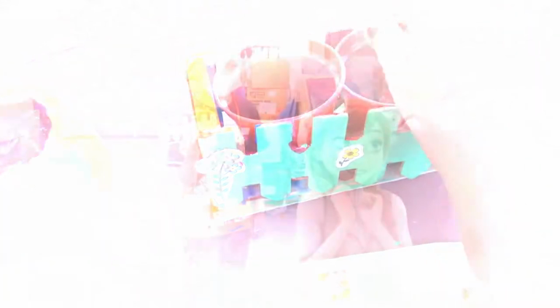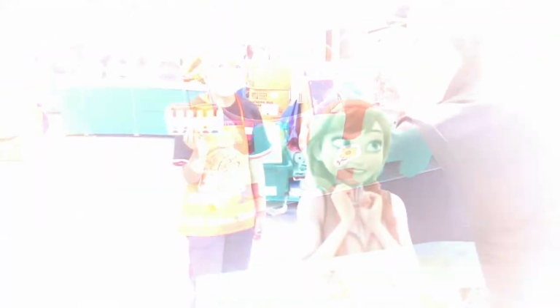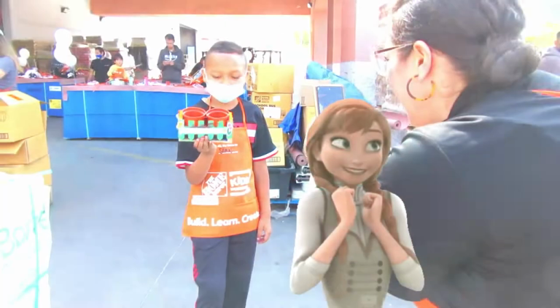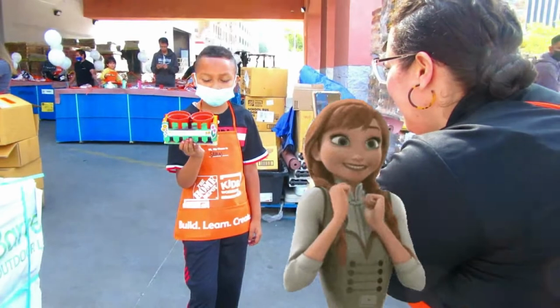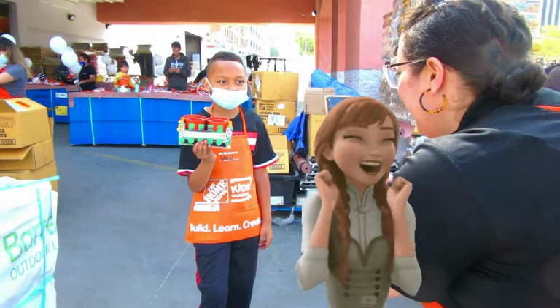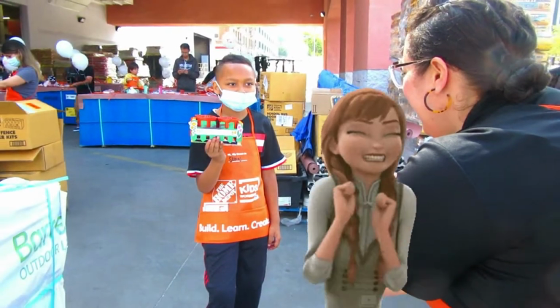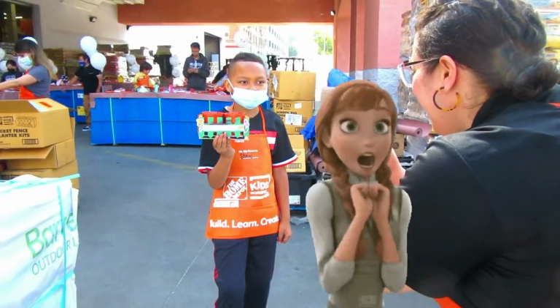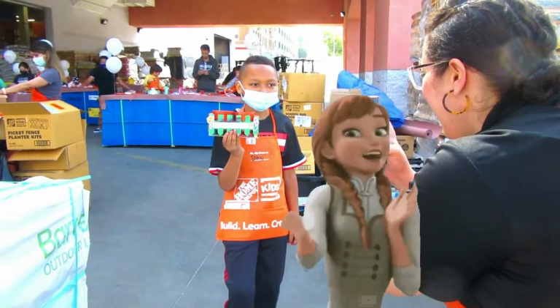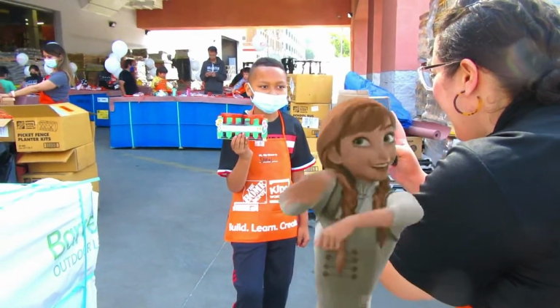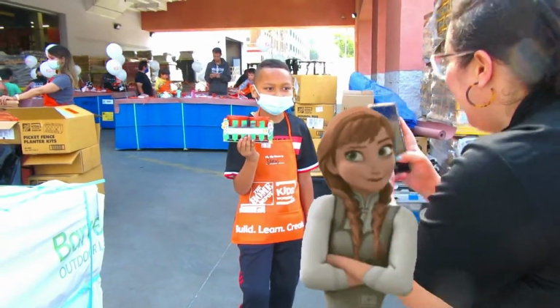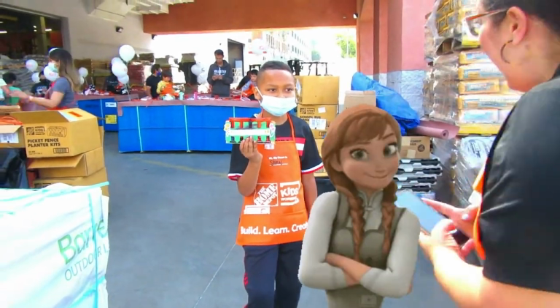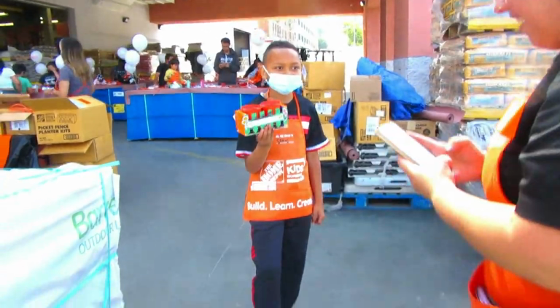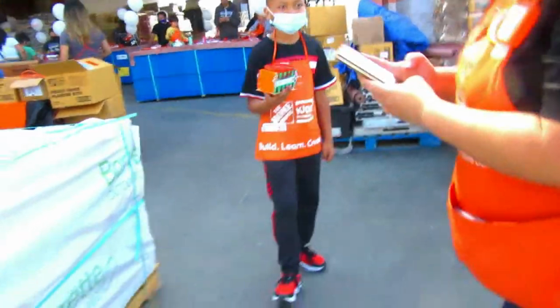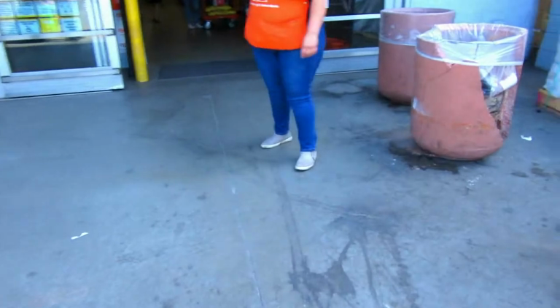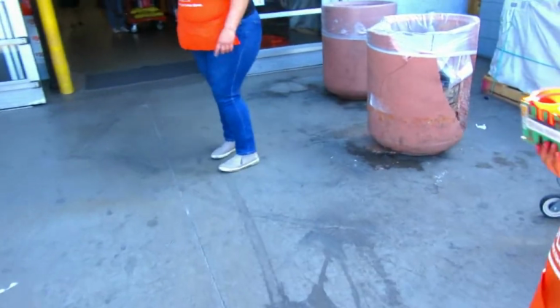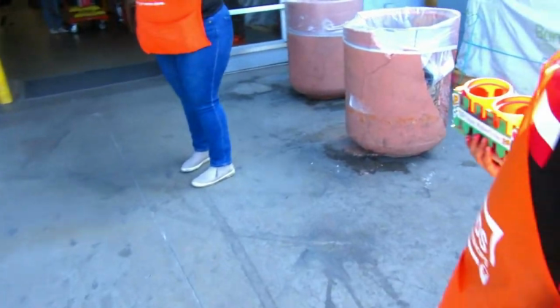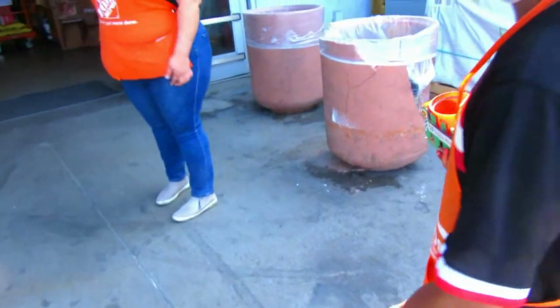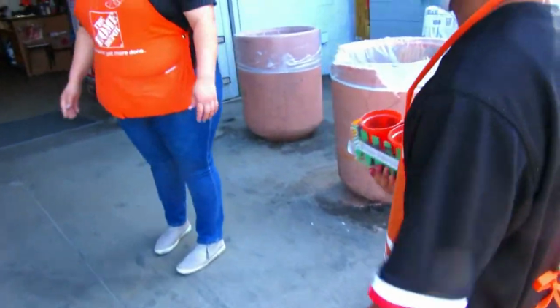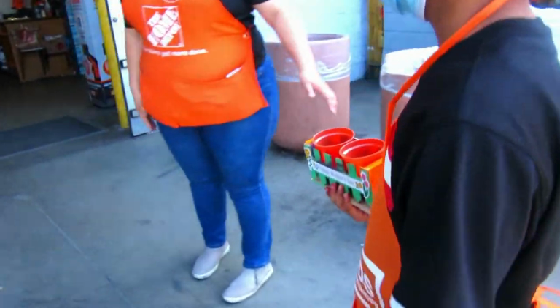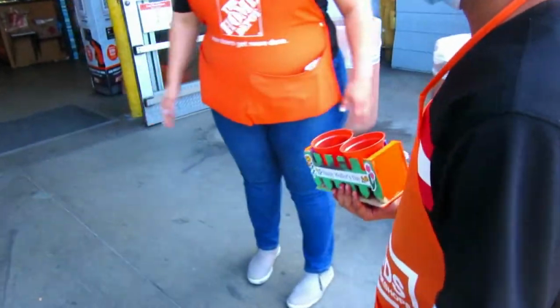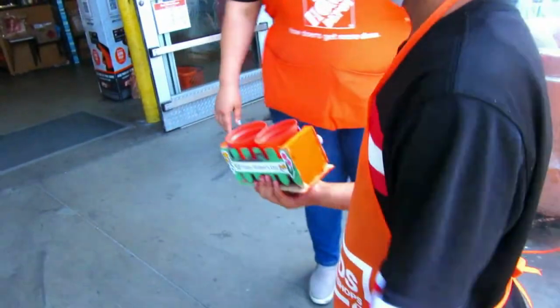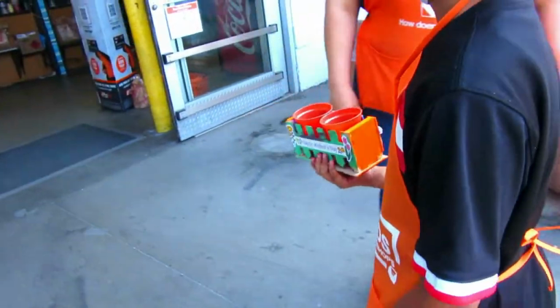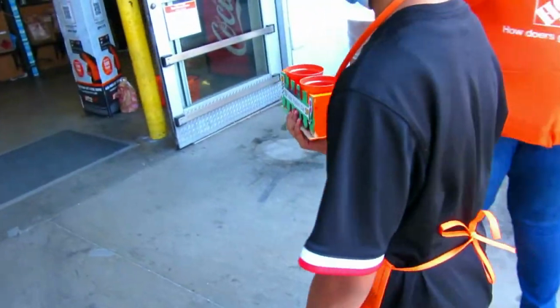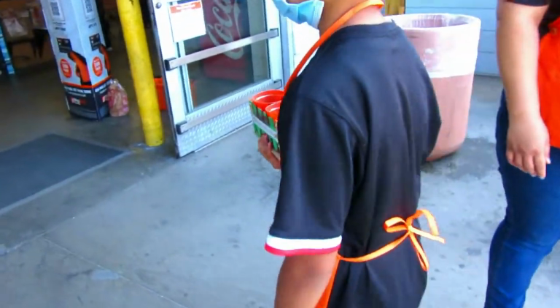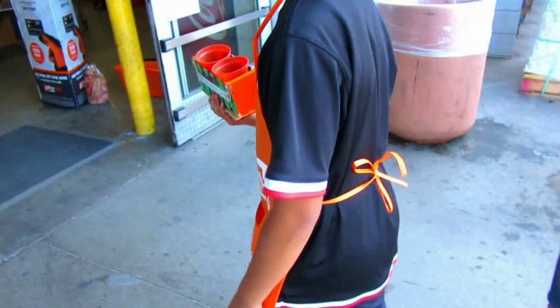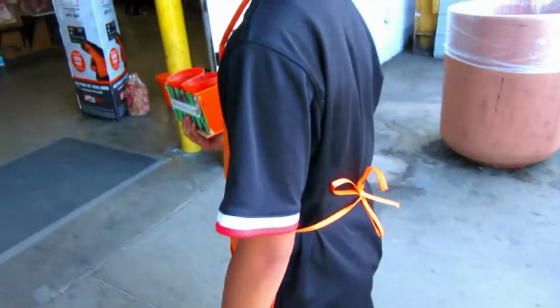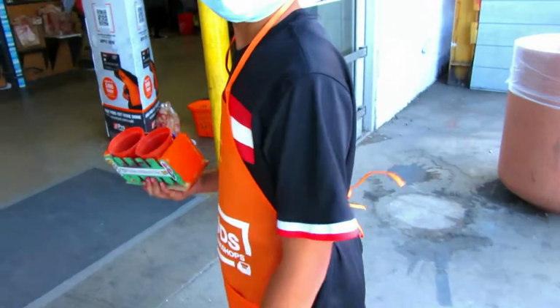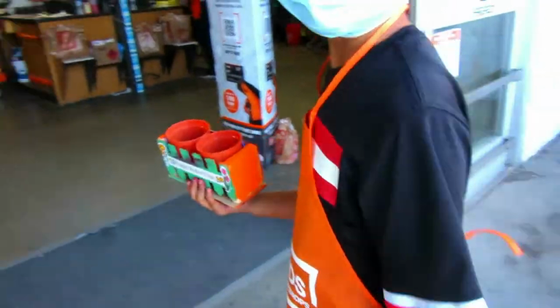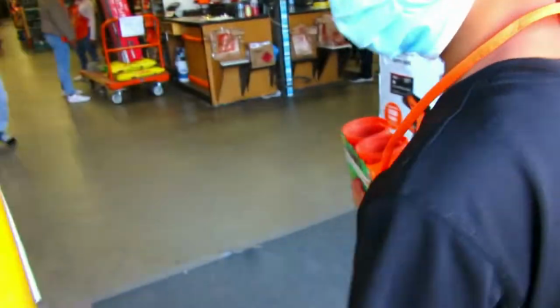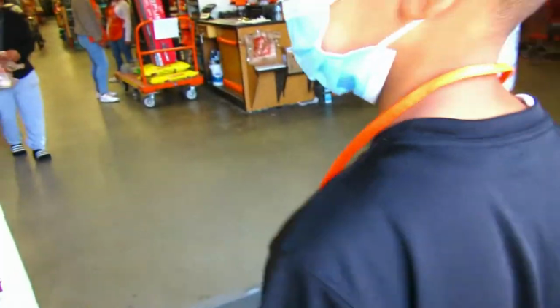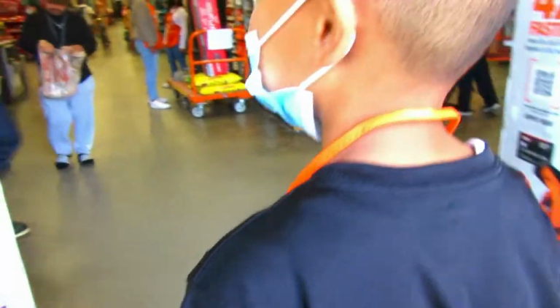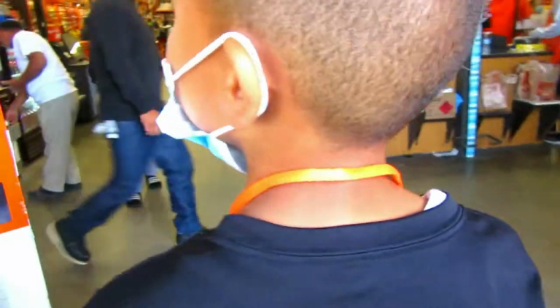Good job! Good job. Really cool. Thank you. She's gonna go buy him his first plant. Yeah. Thank you. You're welcome. All right, so let's go.